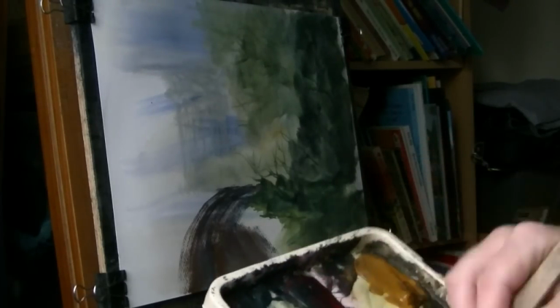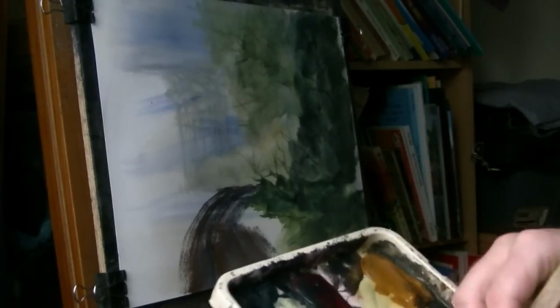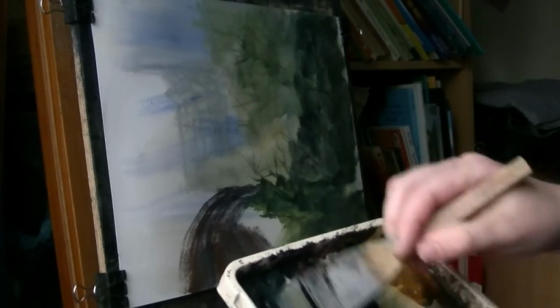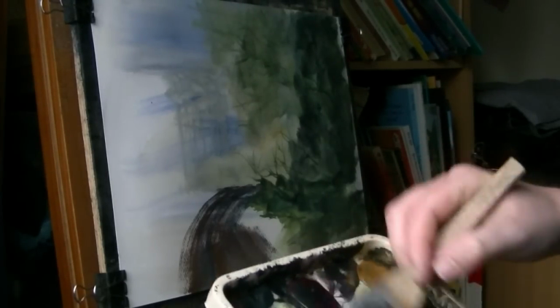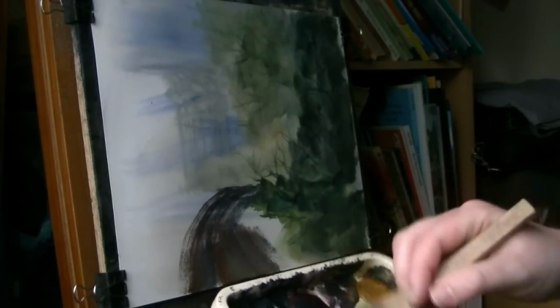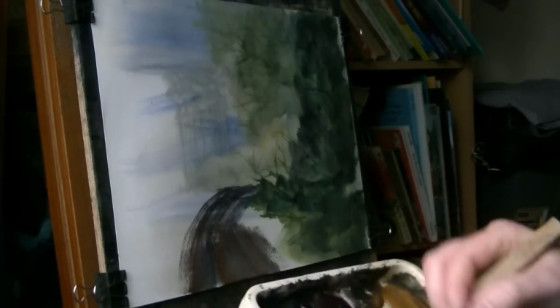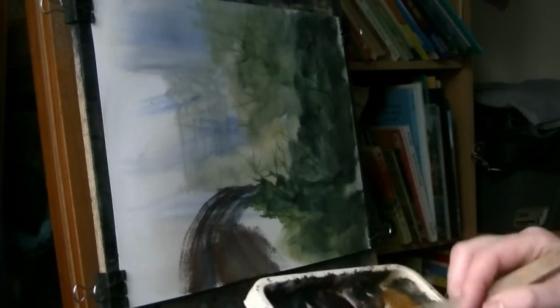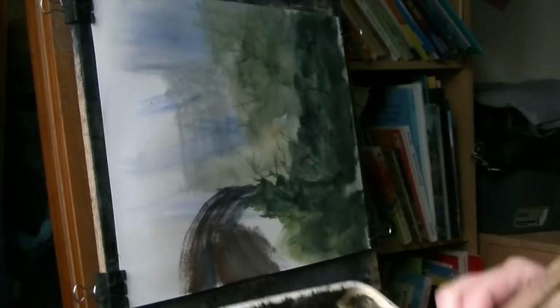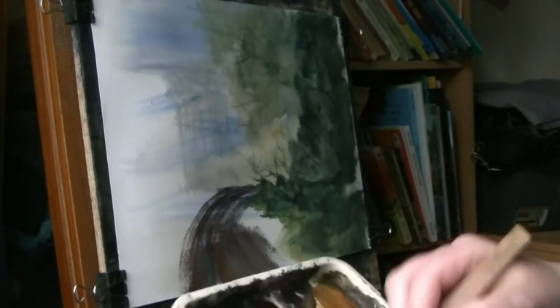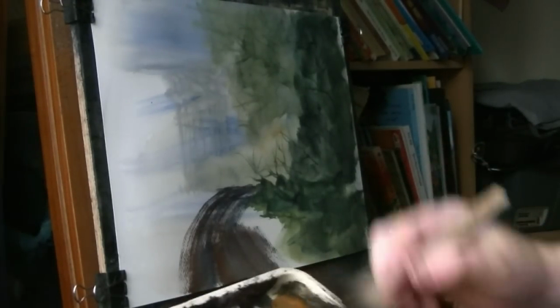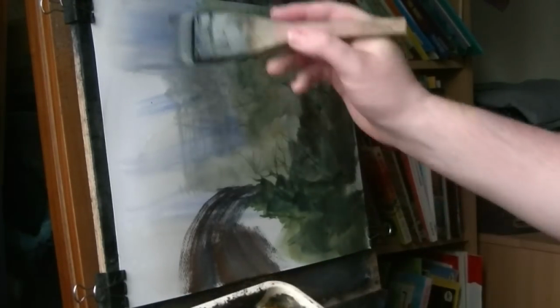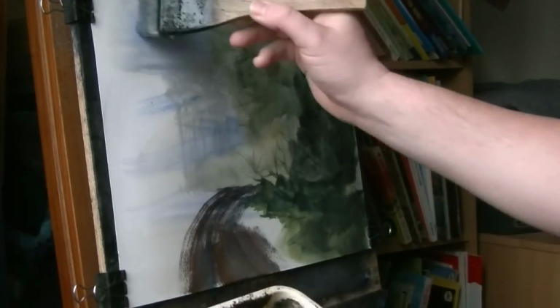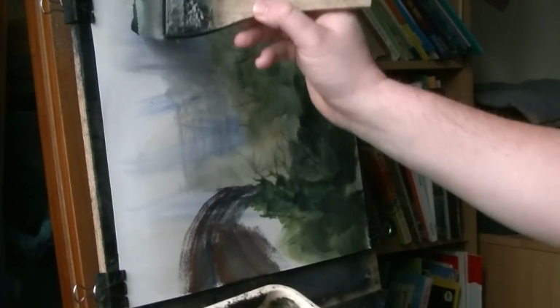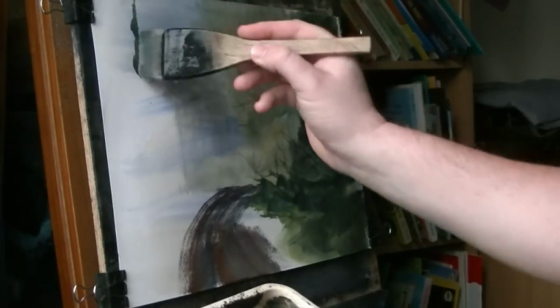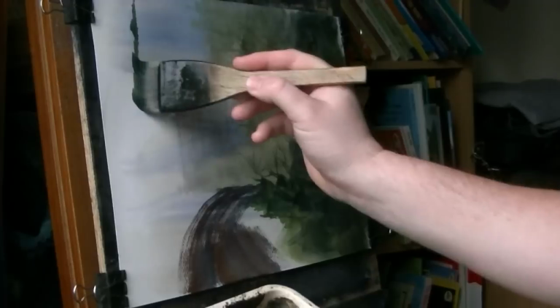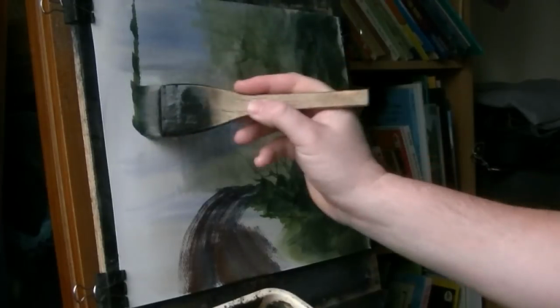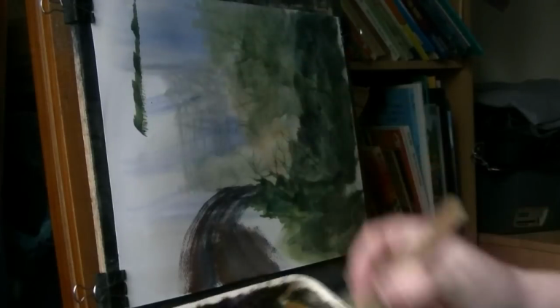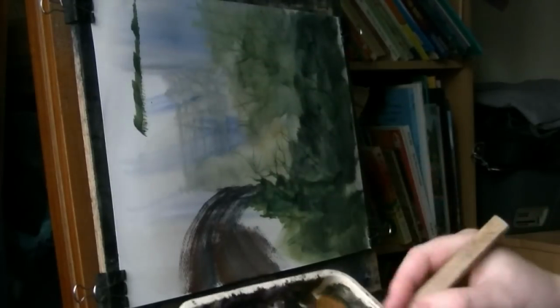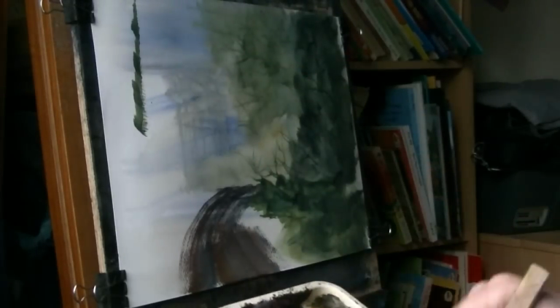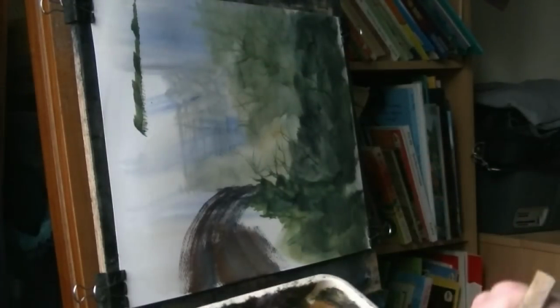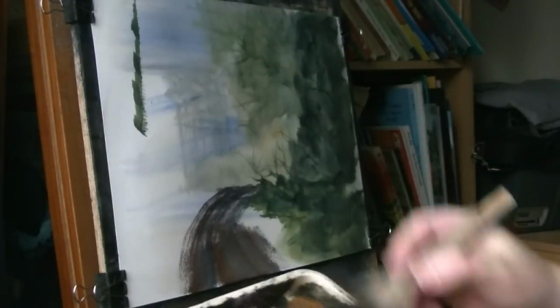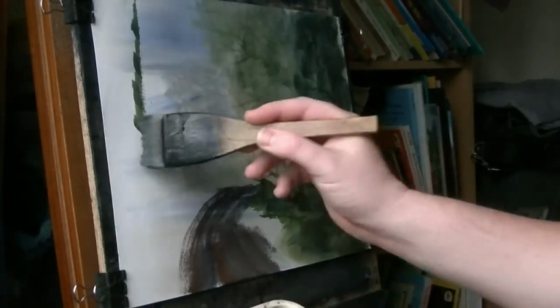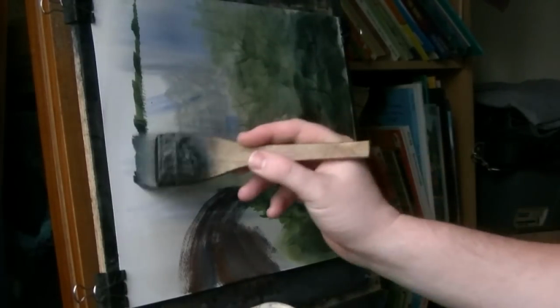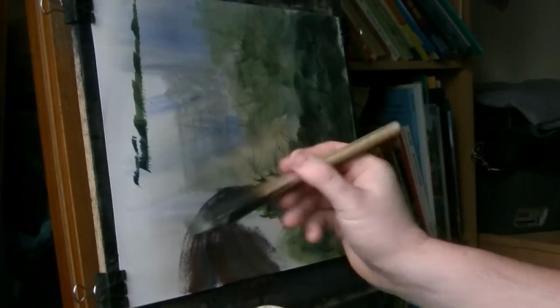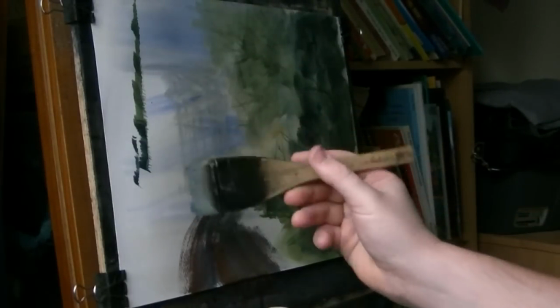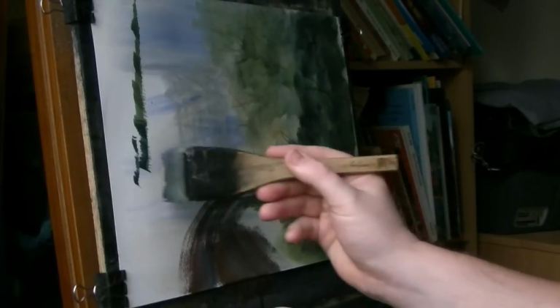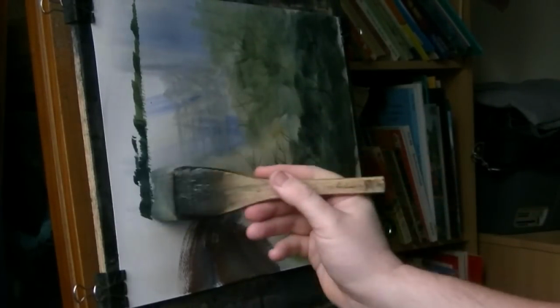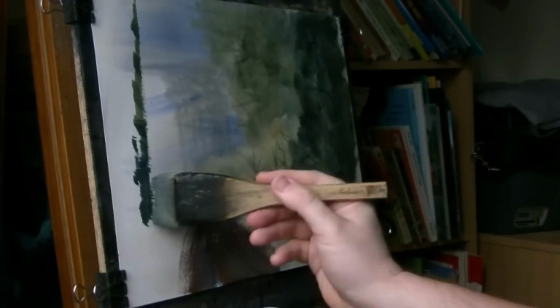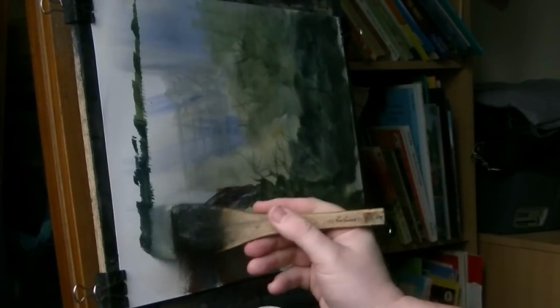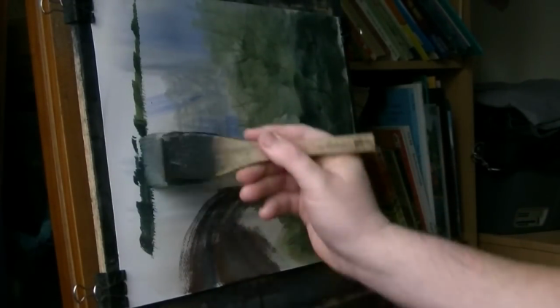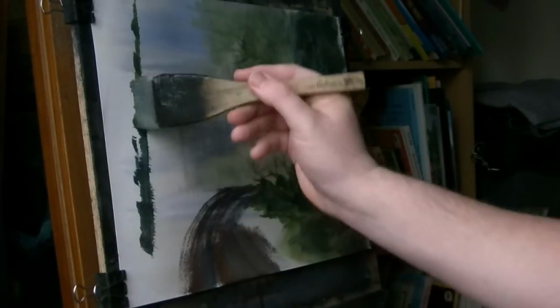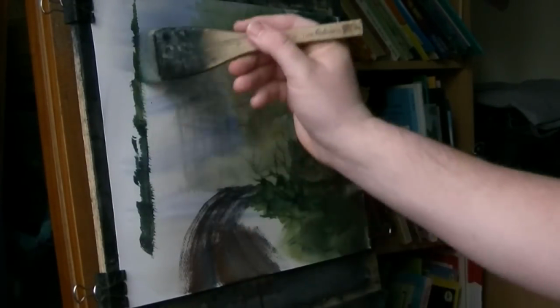Back to these trees. I'm giving it a big, big trunk on this one. Nice one.